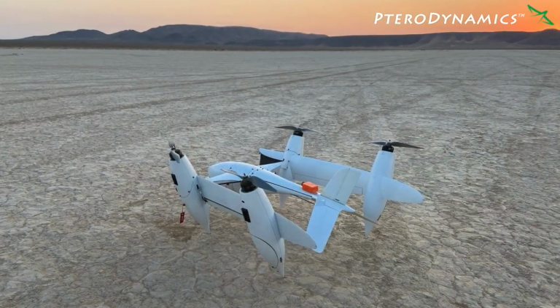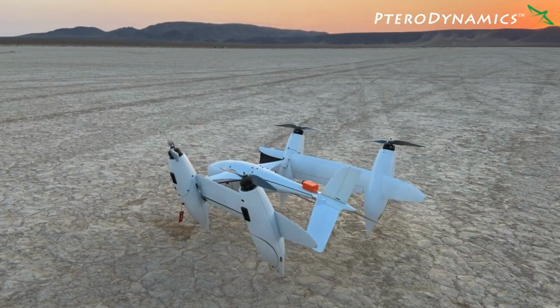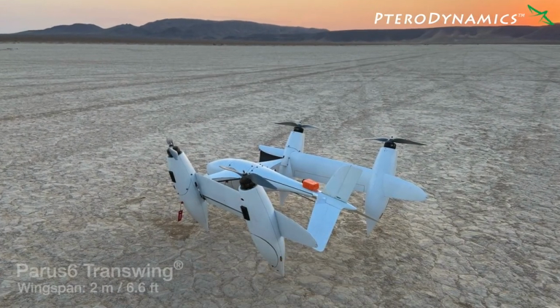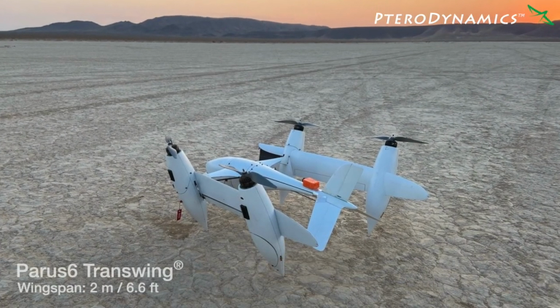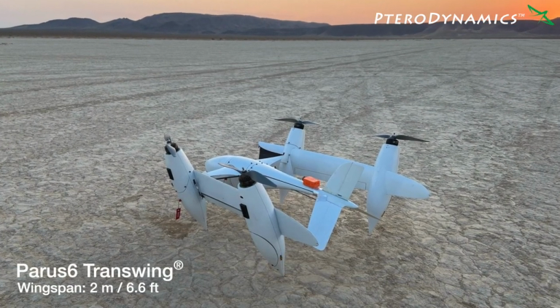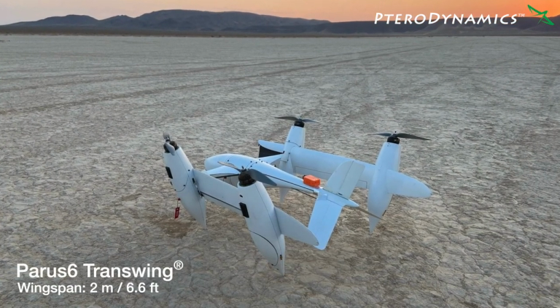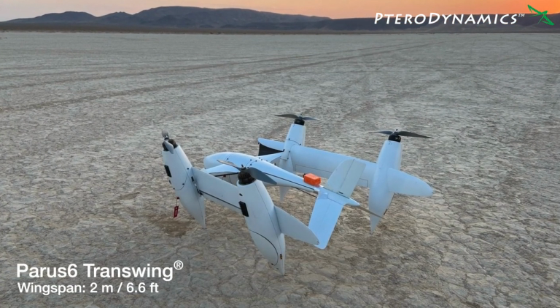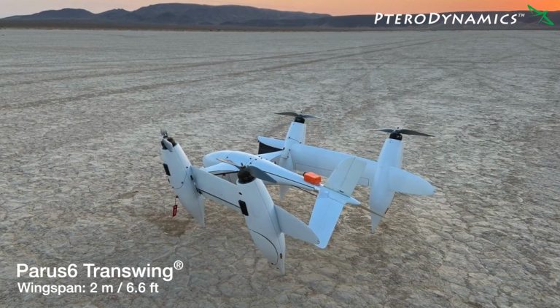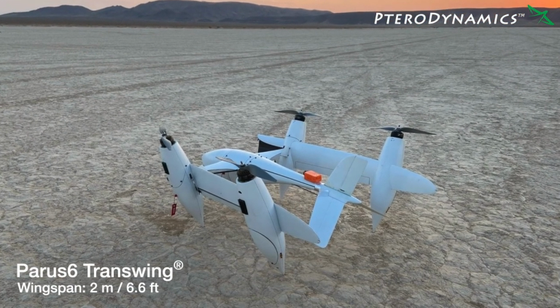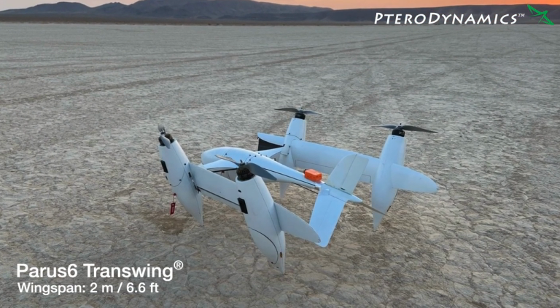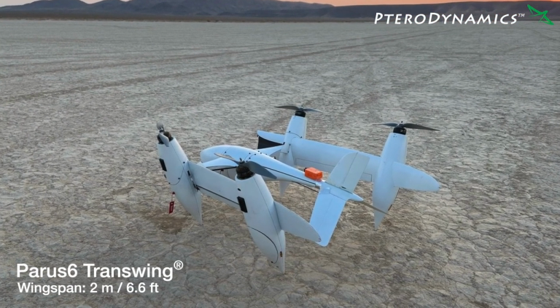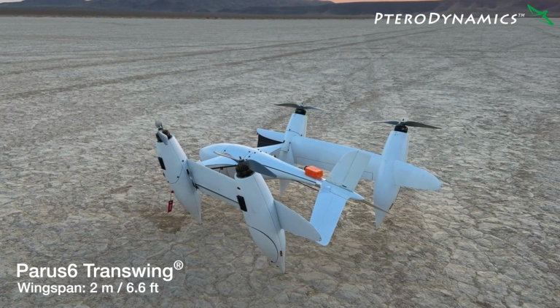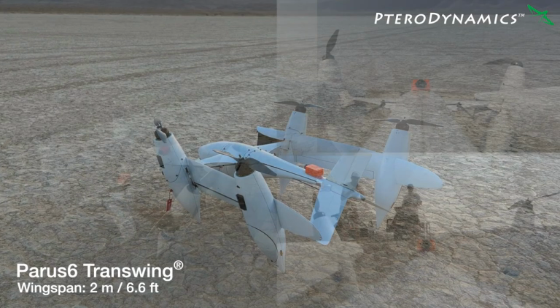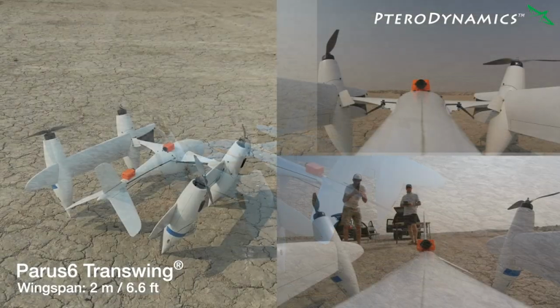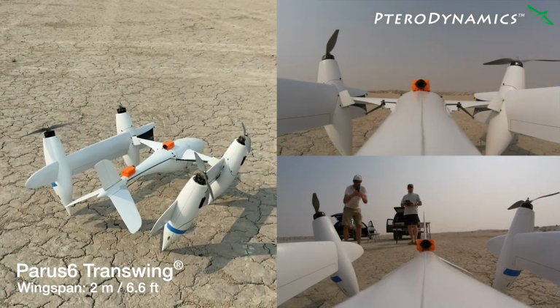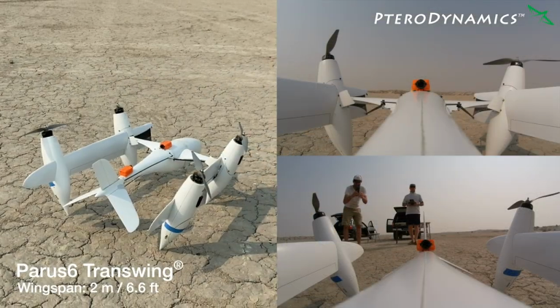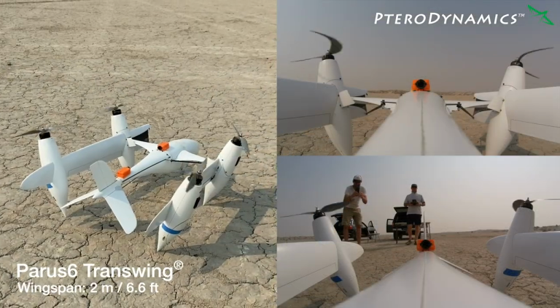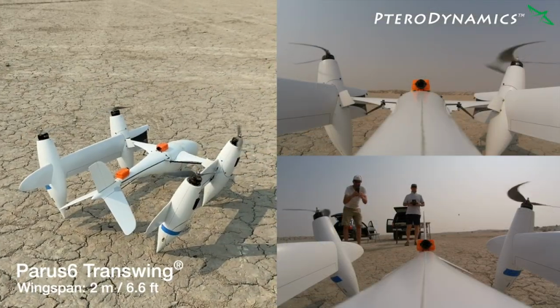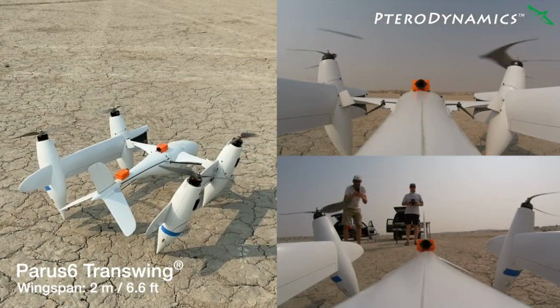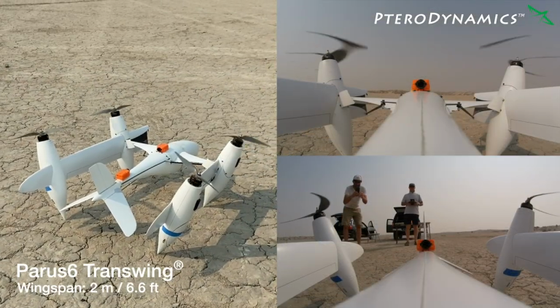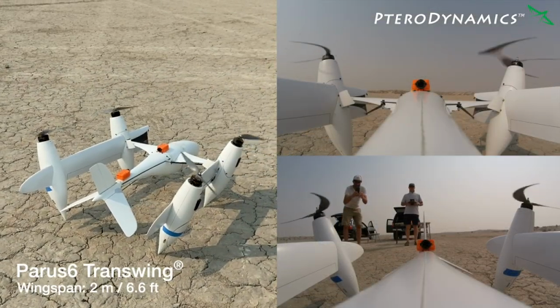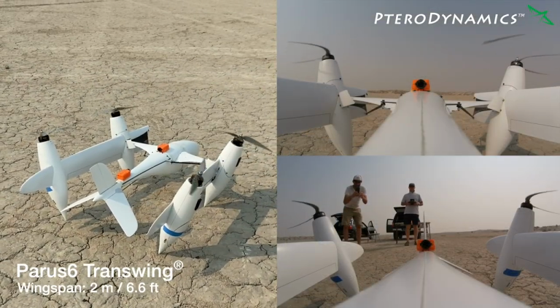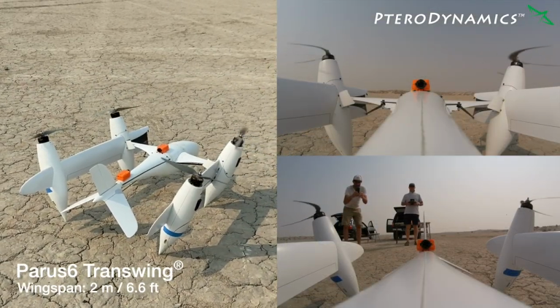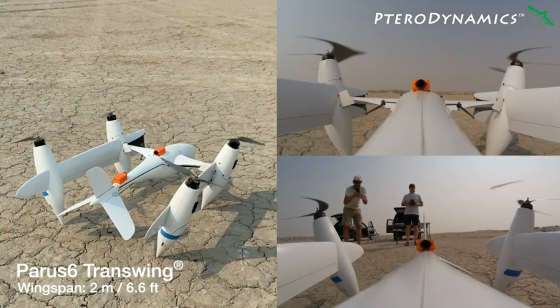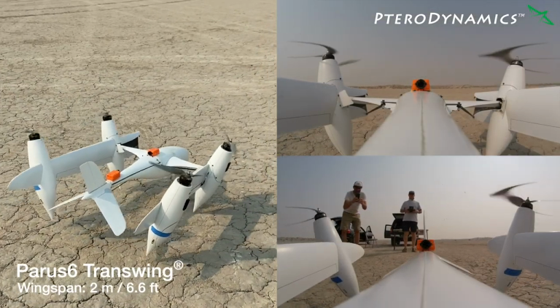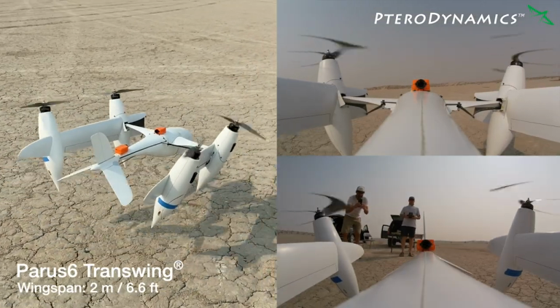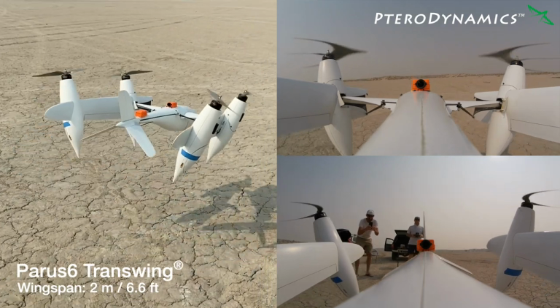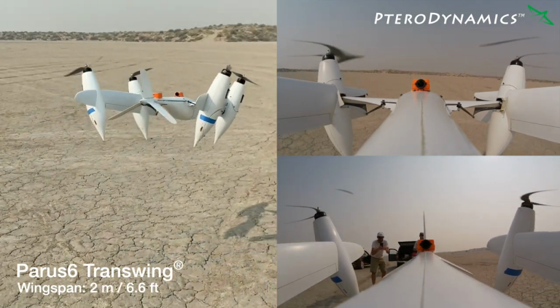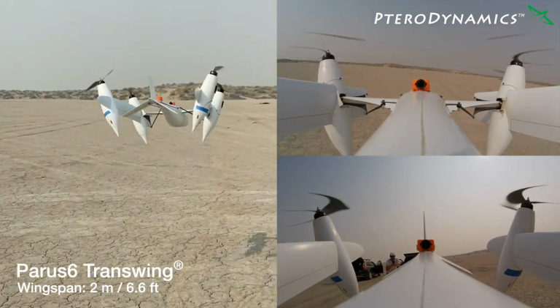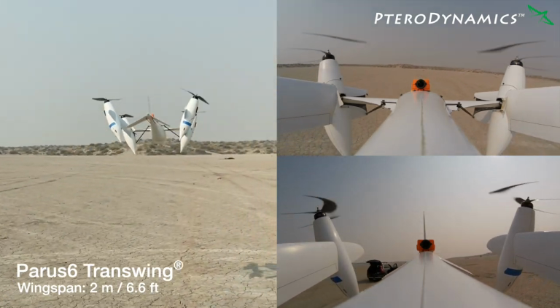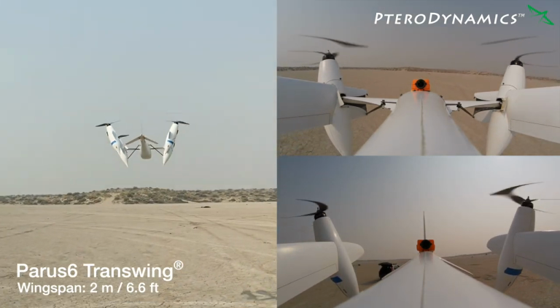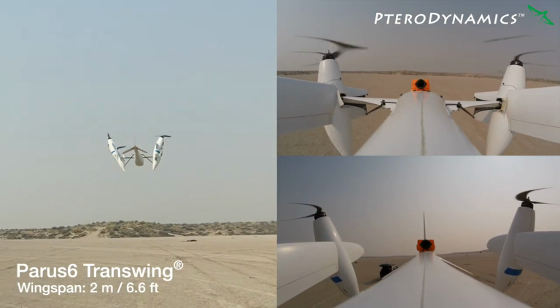The Transwing design is a relatively simple one with propulsors that are fixed to the wings, a joint attaching each outer wing to the center wing on the fuselage, and an articulation mechanism that folds and unfolds the wings during flight.